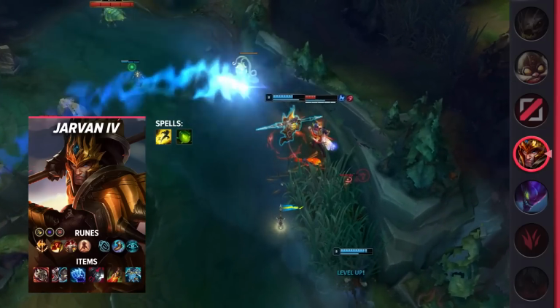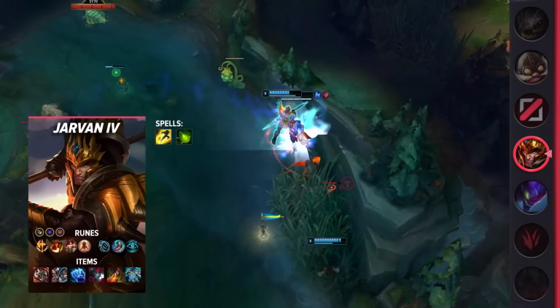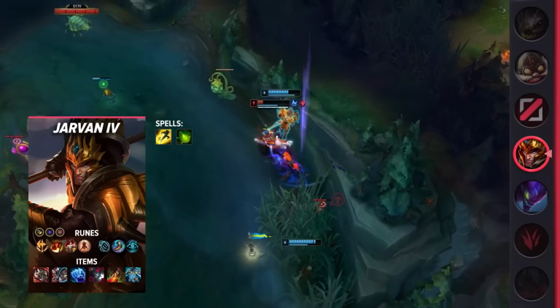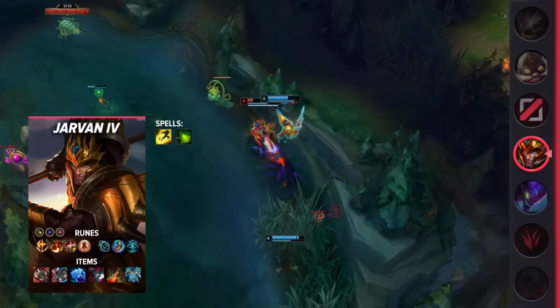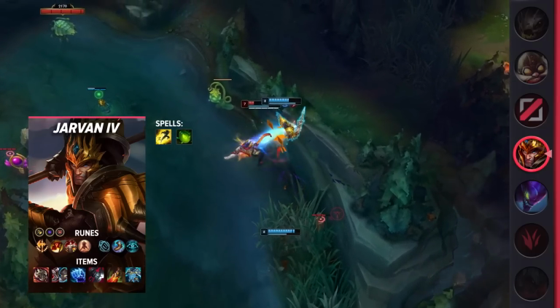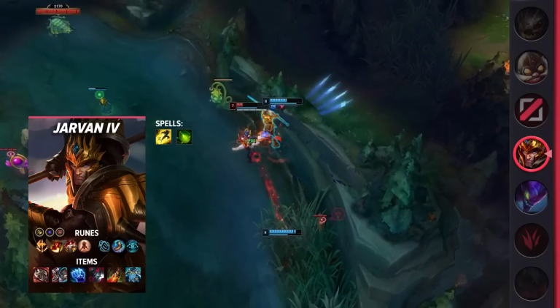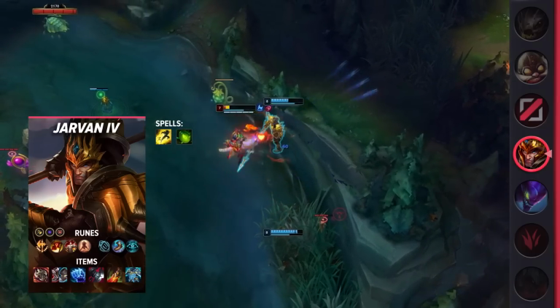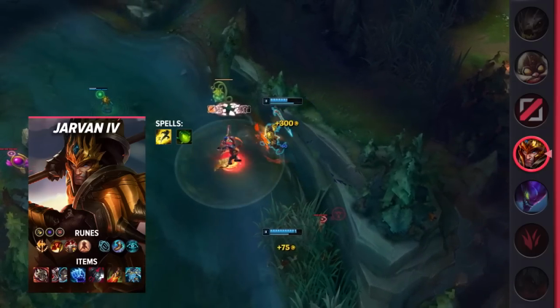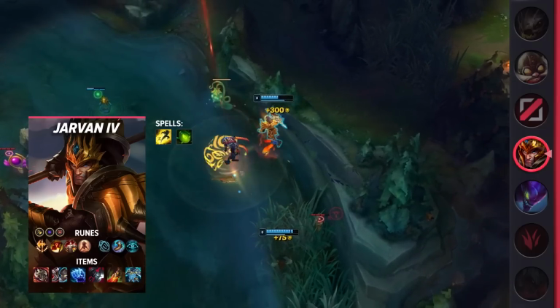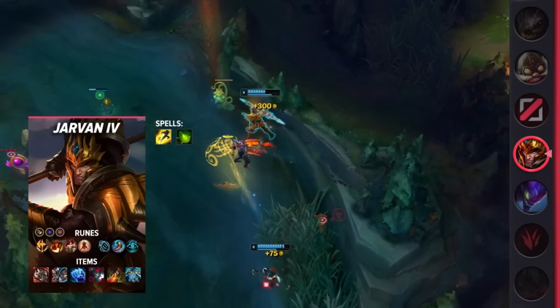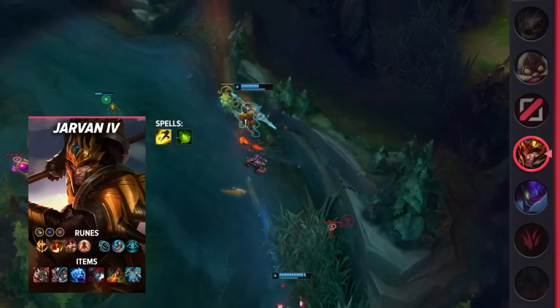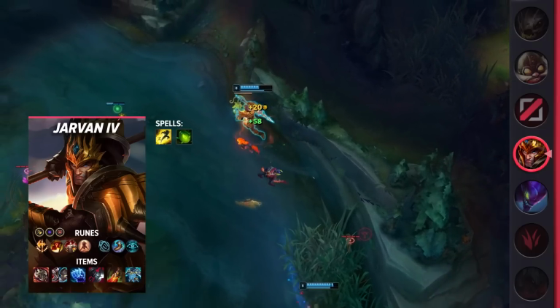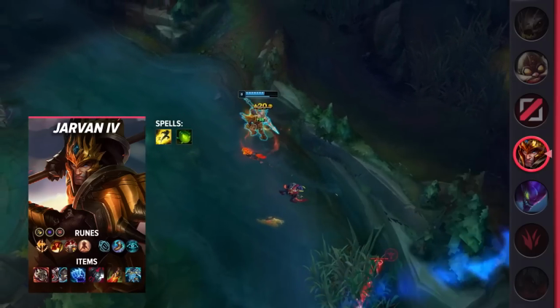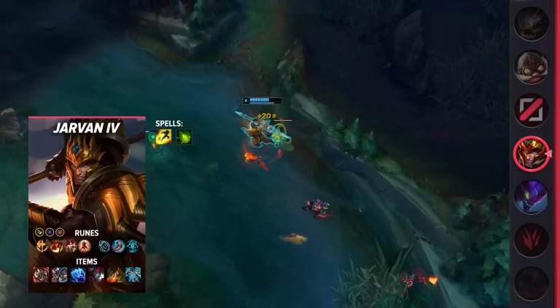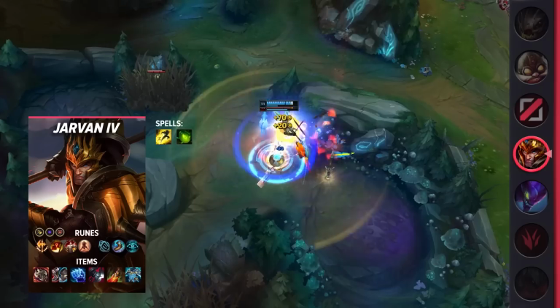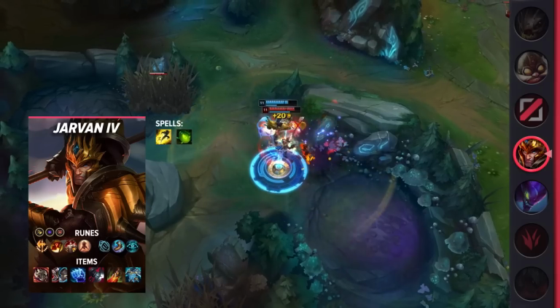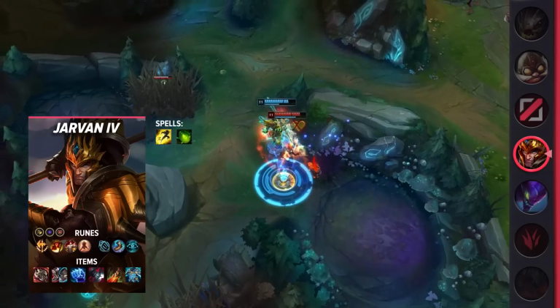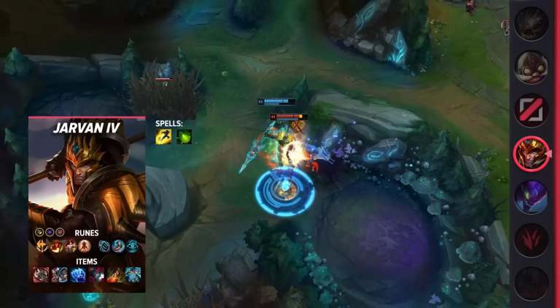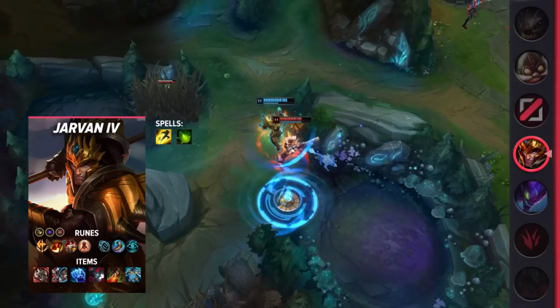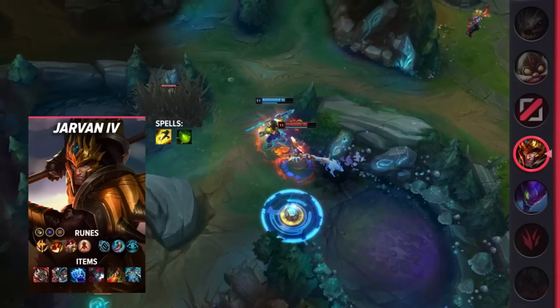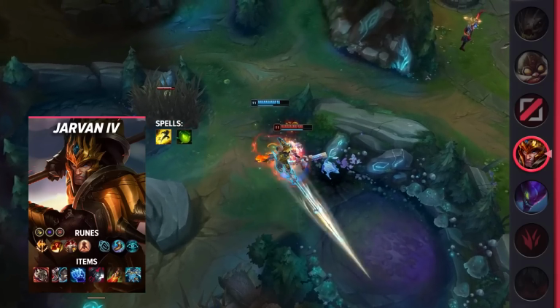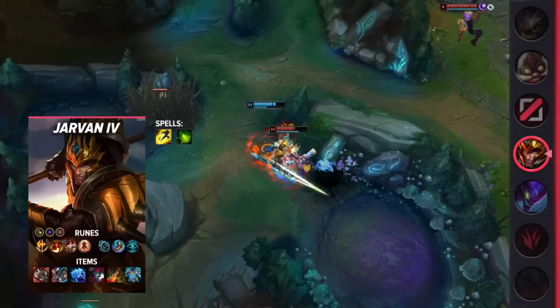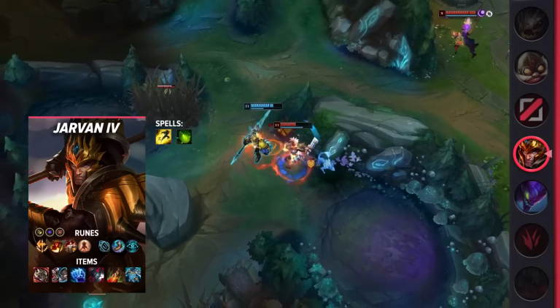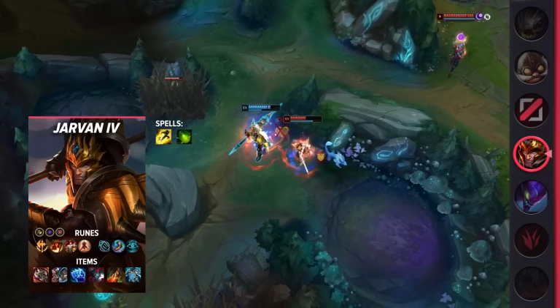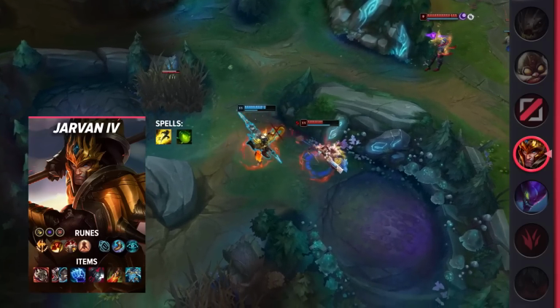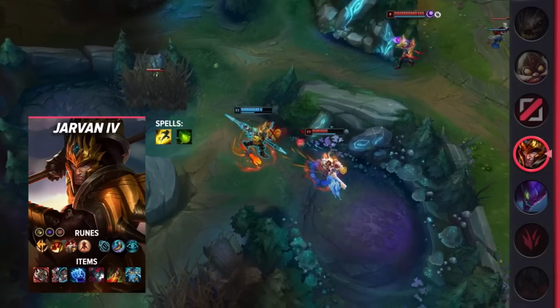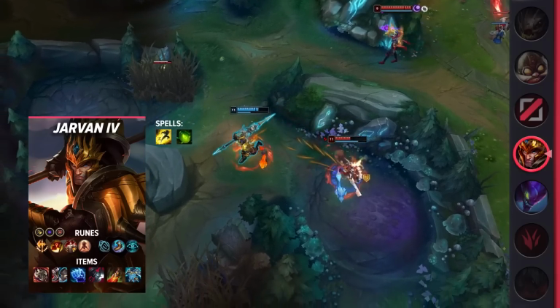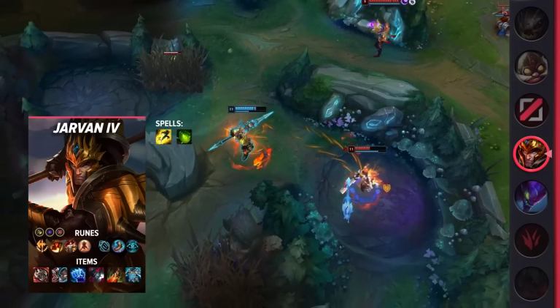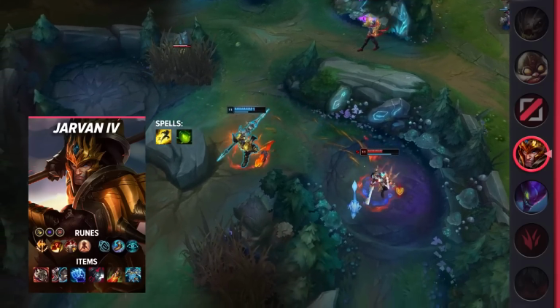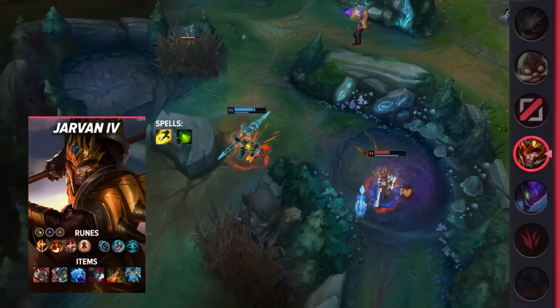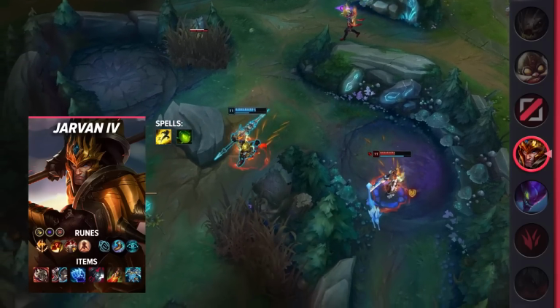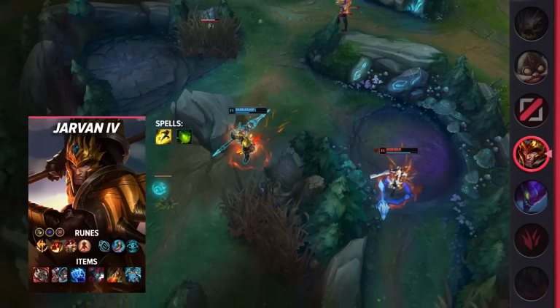When it comes to your items, you'll be building Ravenous Hydra, Defensive Boots, Iceborne Gauntlet, Black Cleaver, Death's Dance, and Force of Nature.